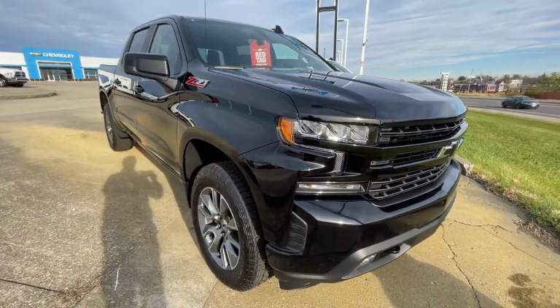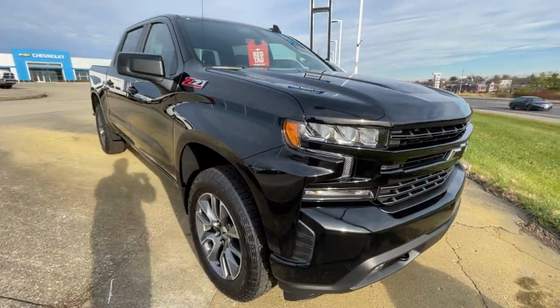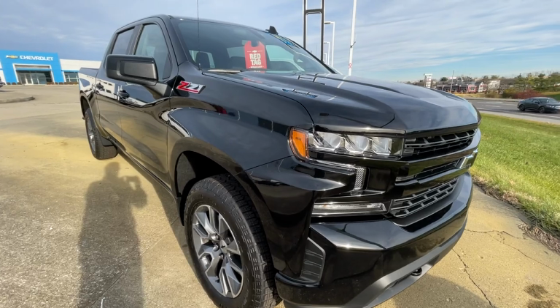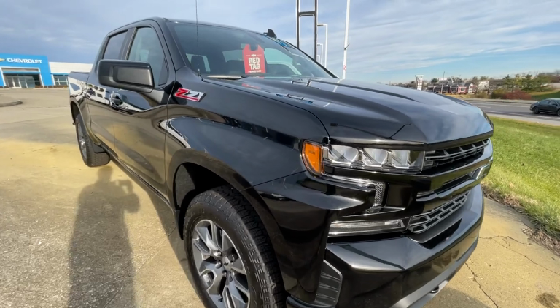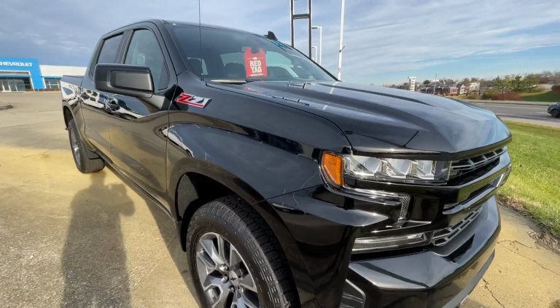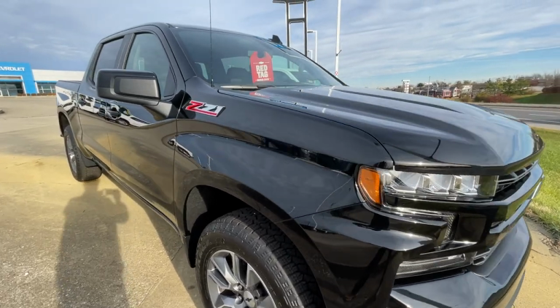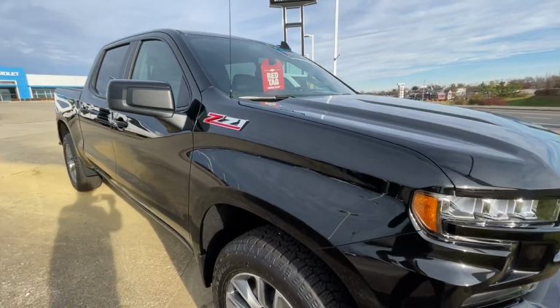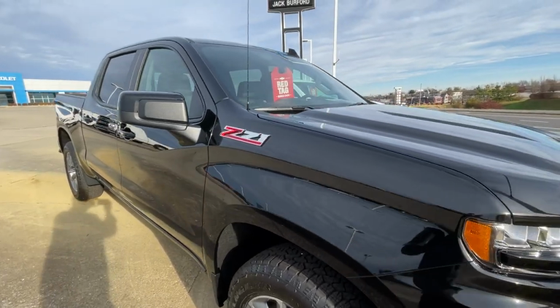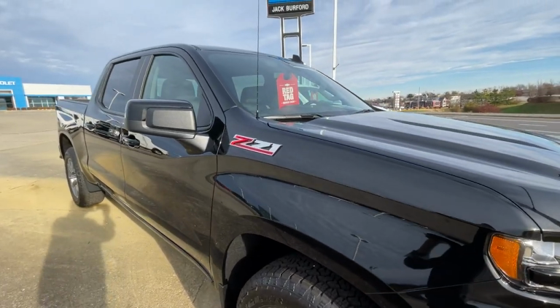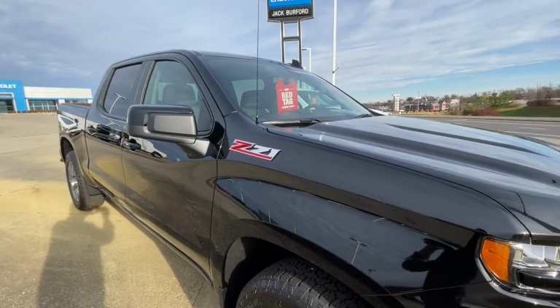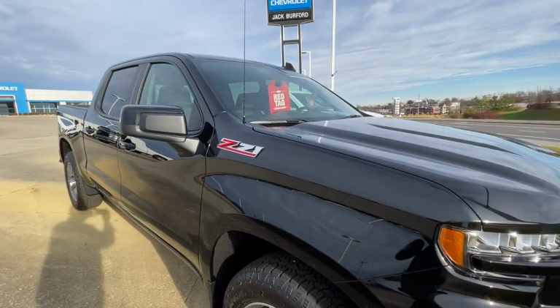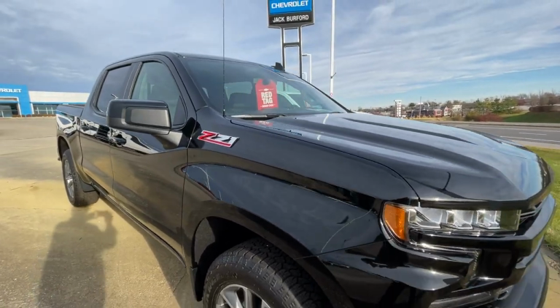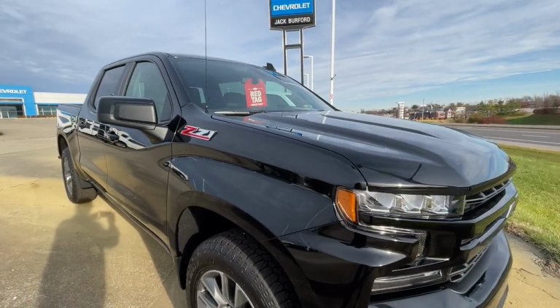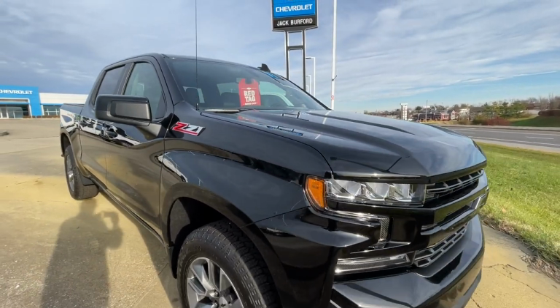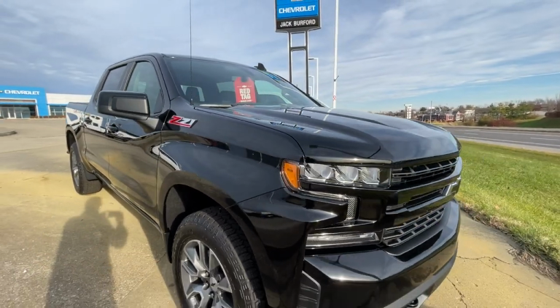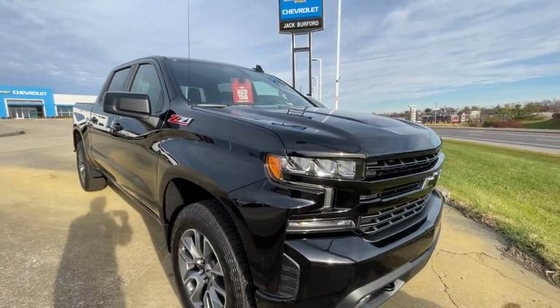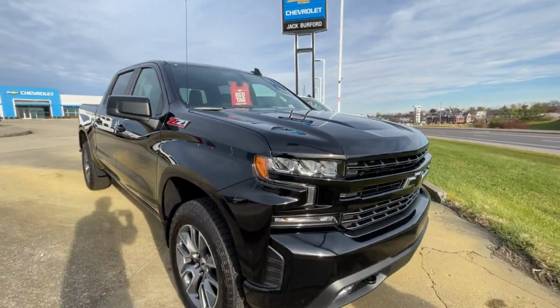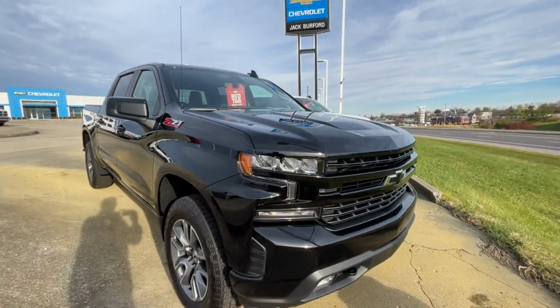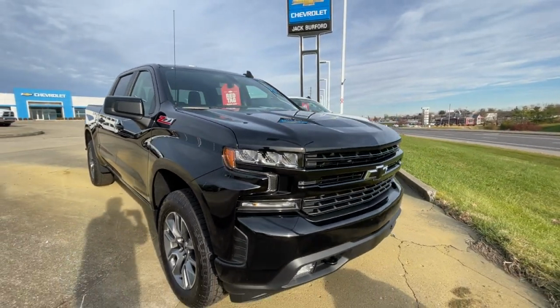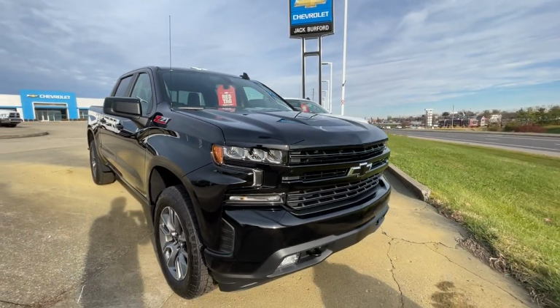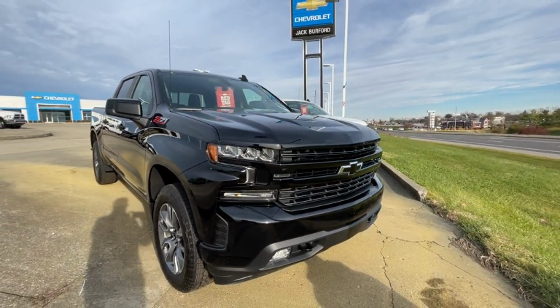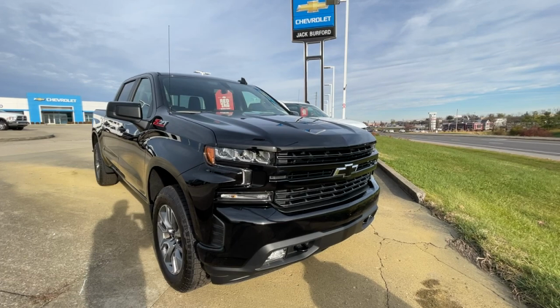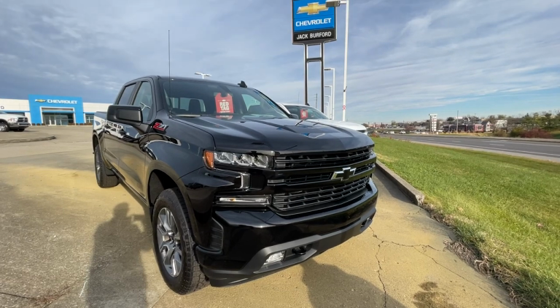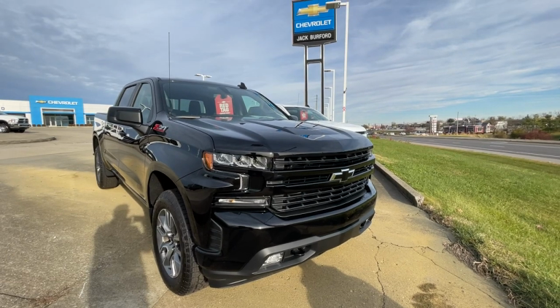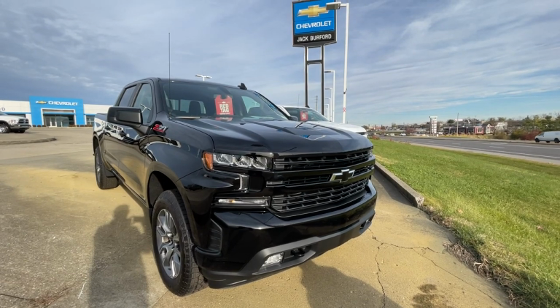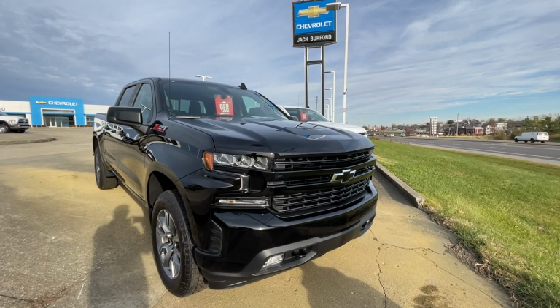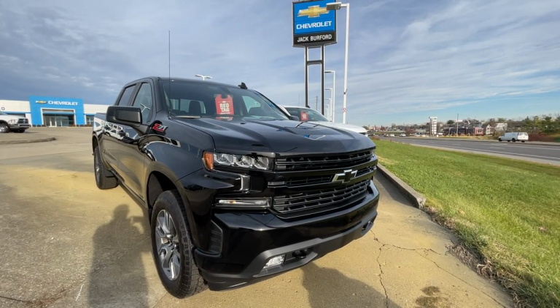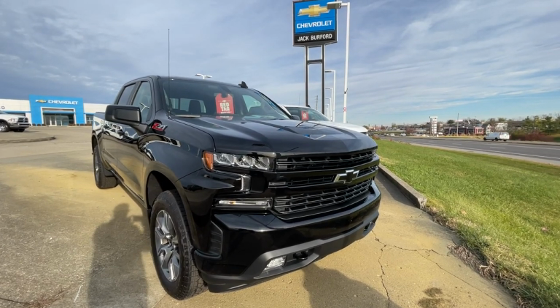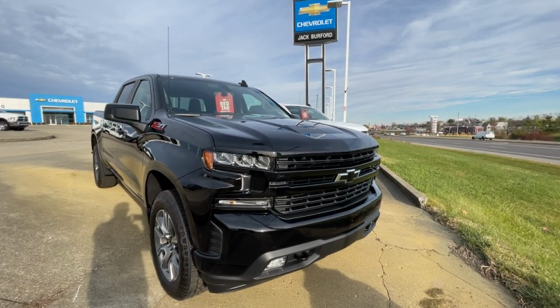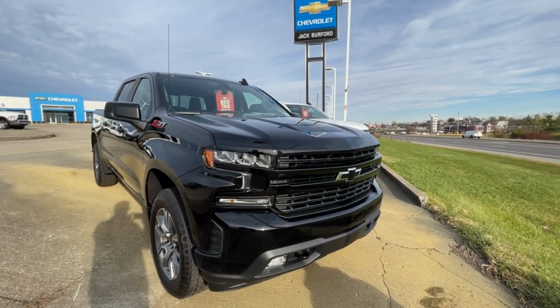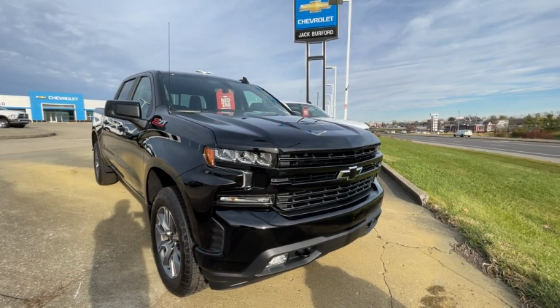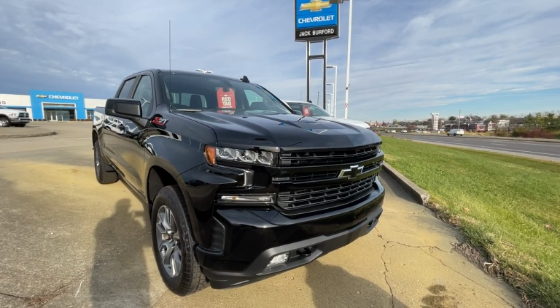Come see it. Free test drive. Spray-in bed liner. Dual exhaust. The works. JackBurford.com, right across from Walmart and Lowe's. Come get it.